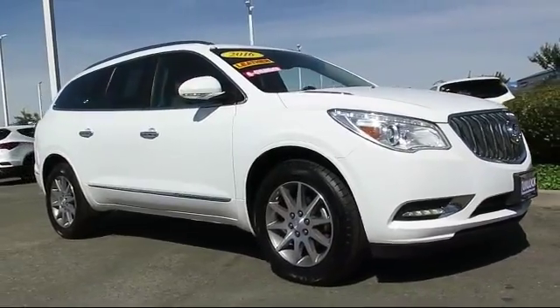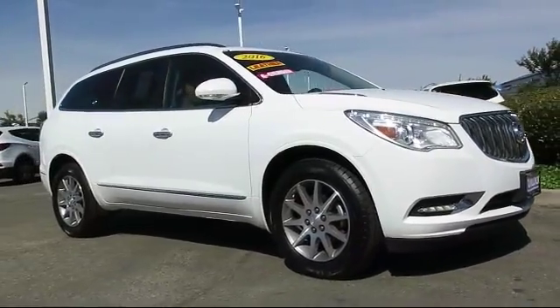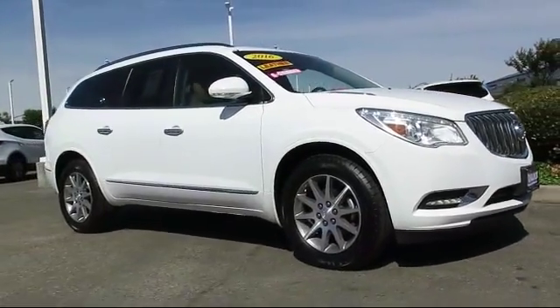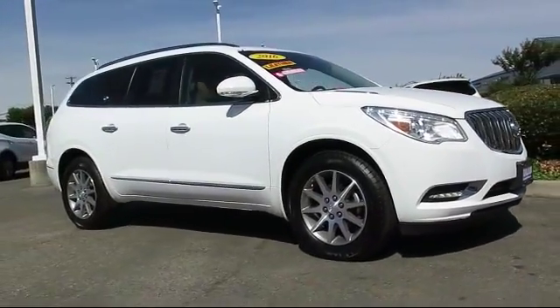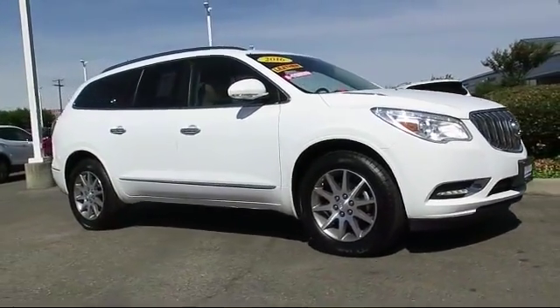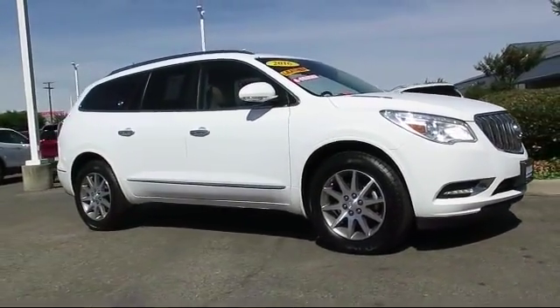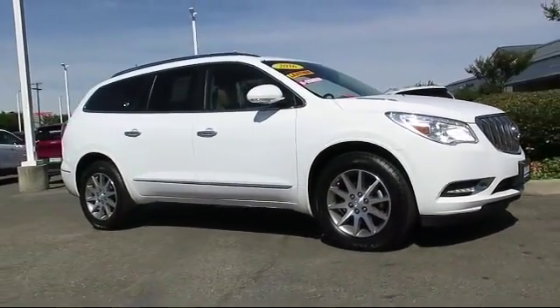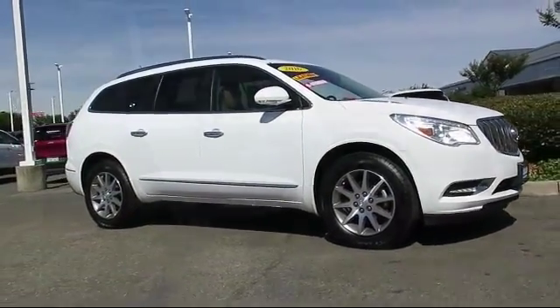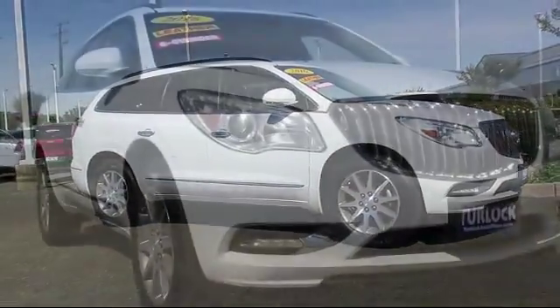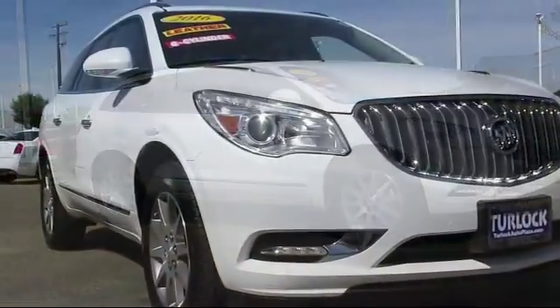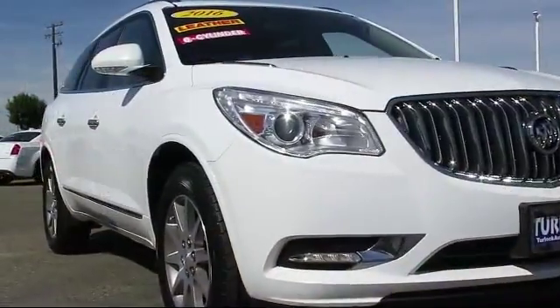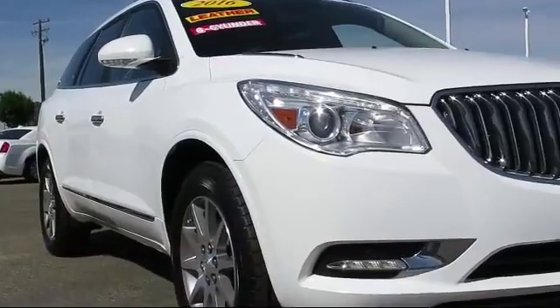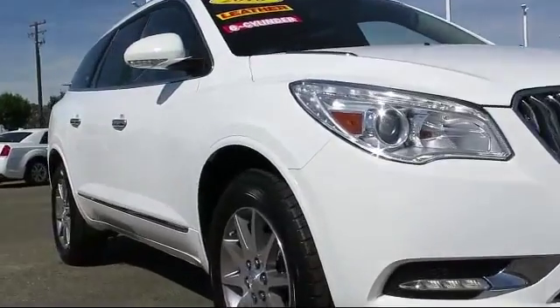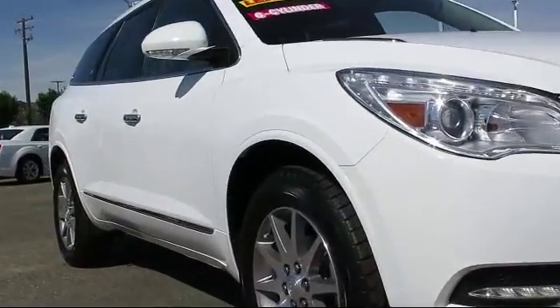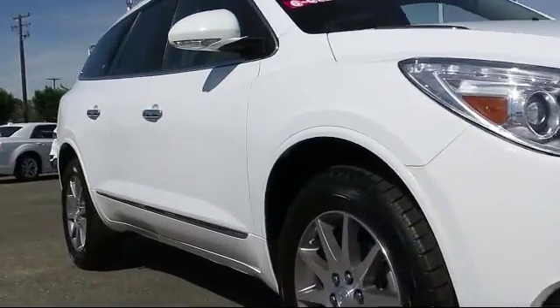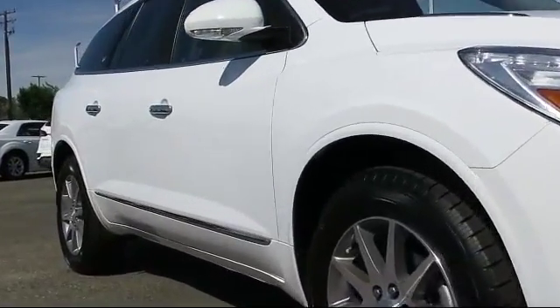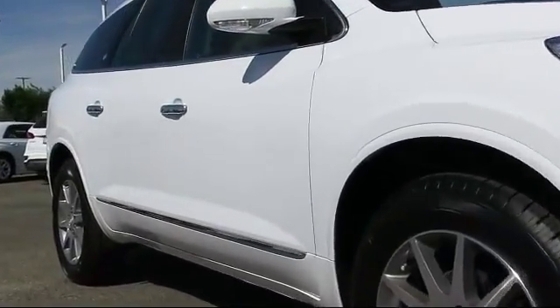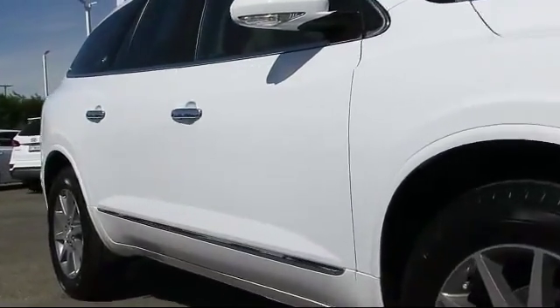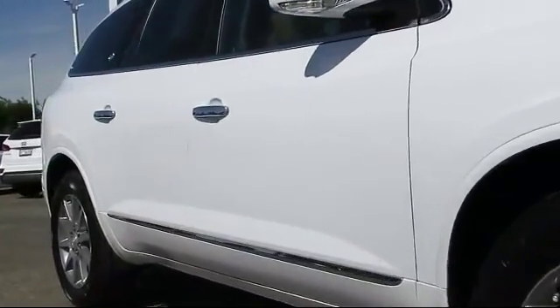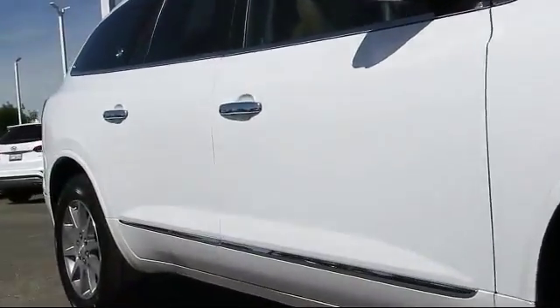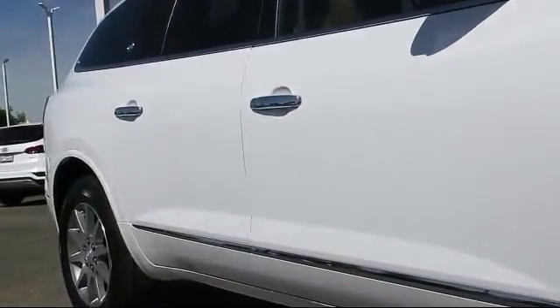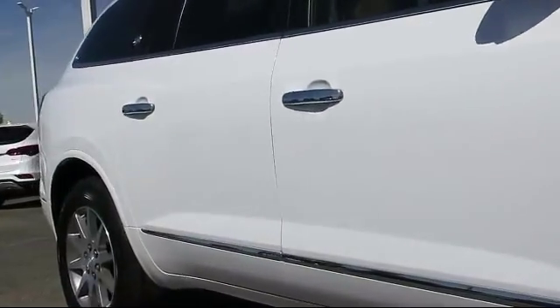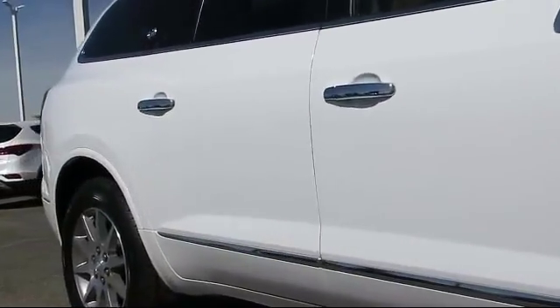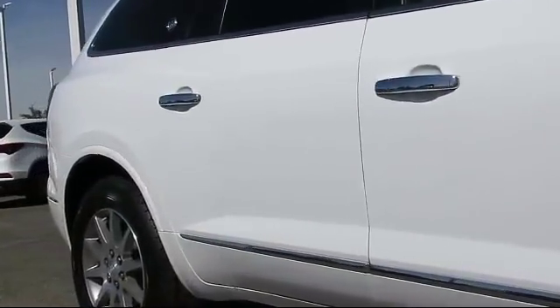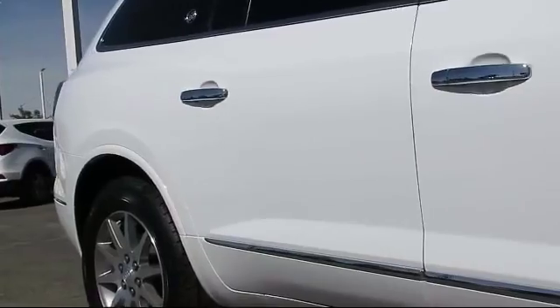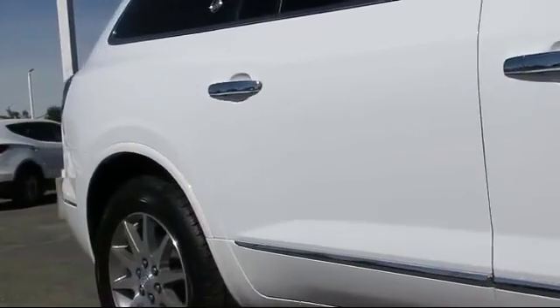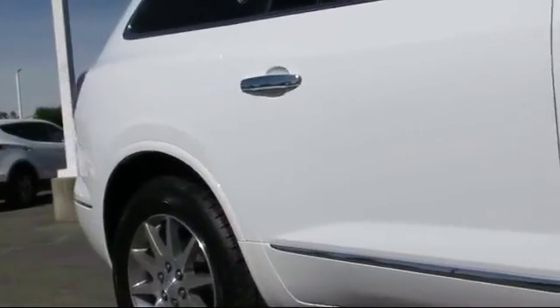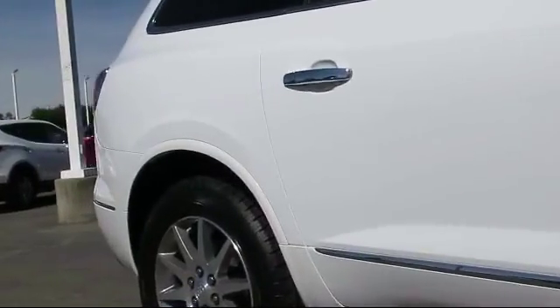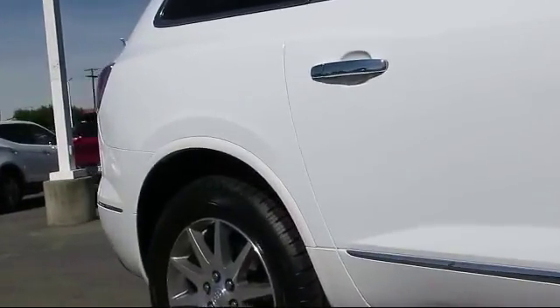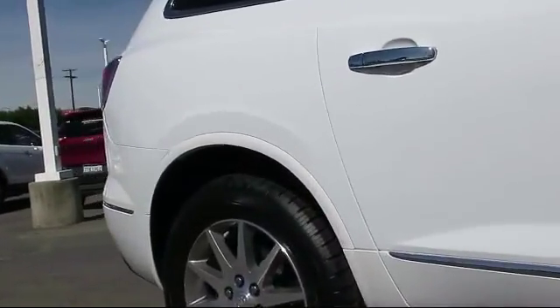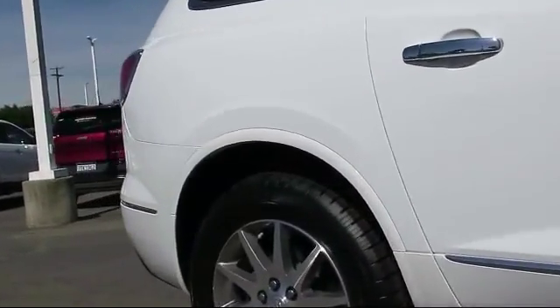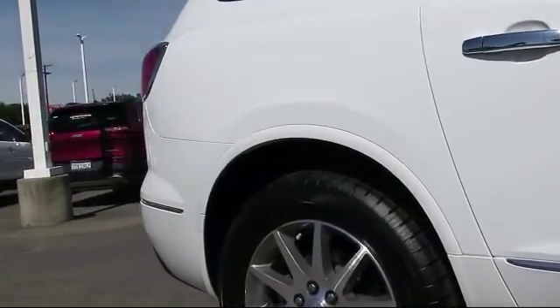This vehicle comes equipped with Sirius XM satellite radio, heated front seats, roof rack, steering wheel controls, bi-xenon HID headlamps, keyless entry, and air conditioning.